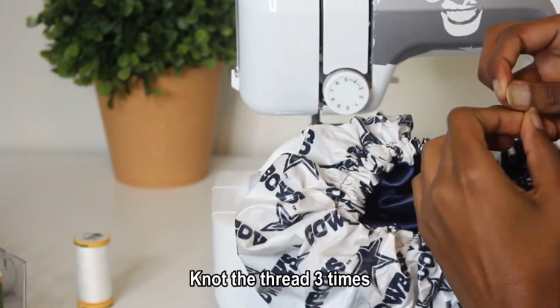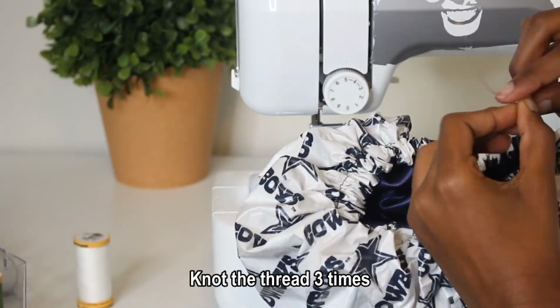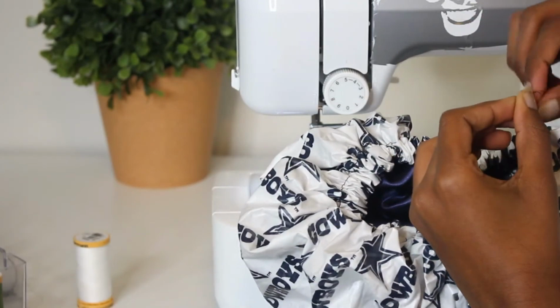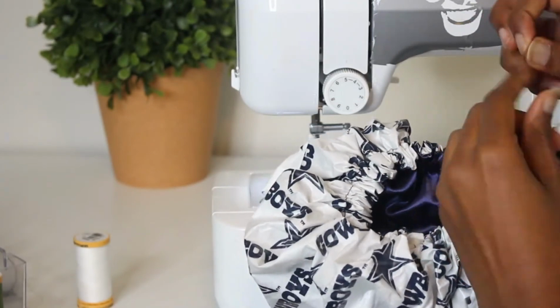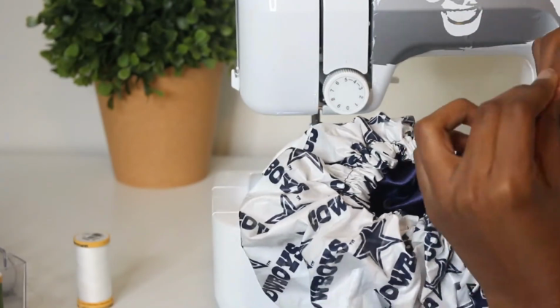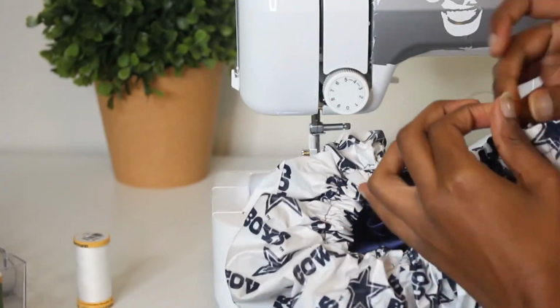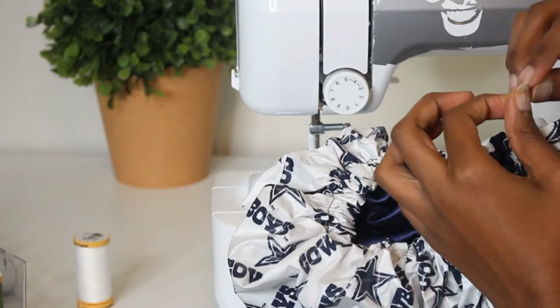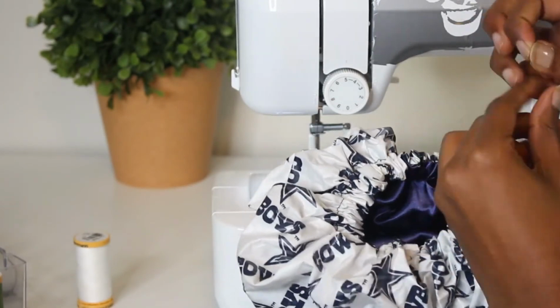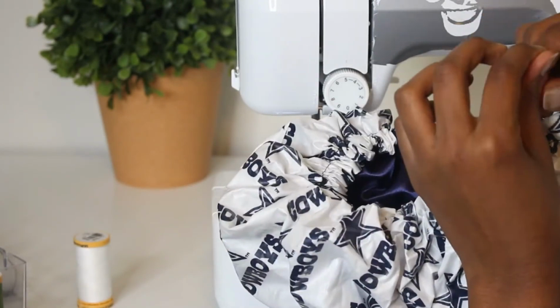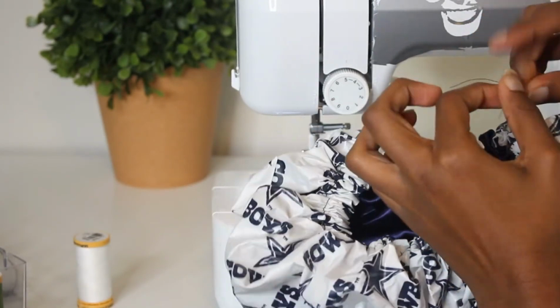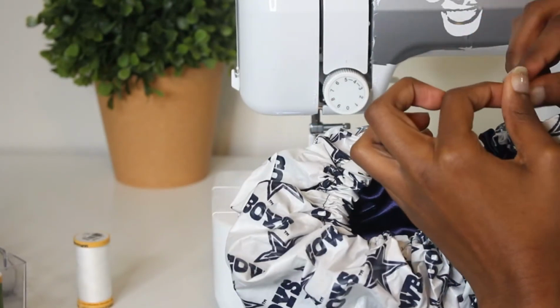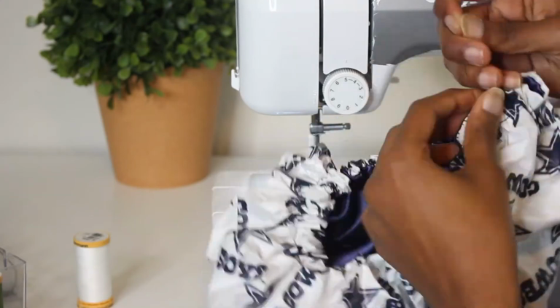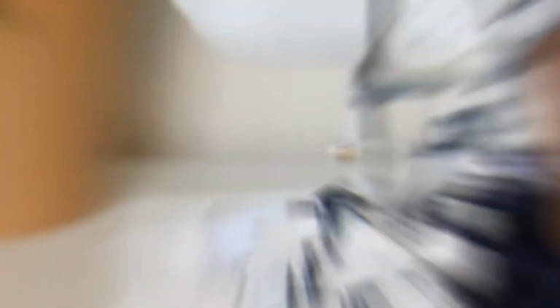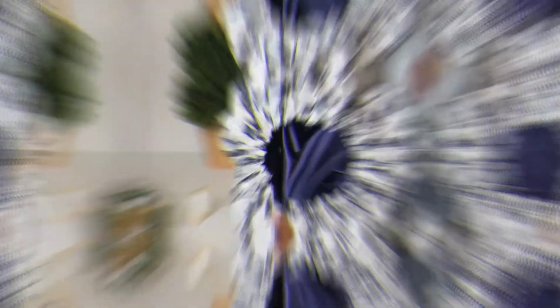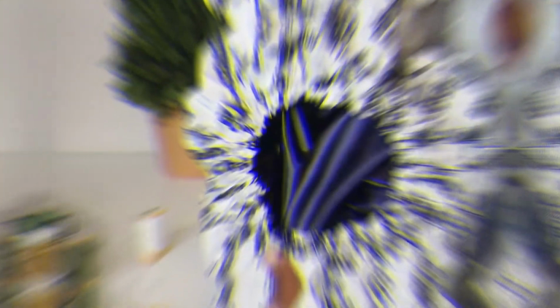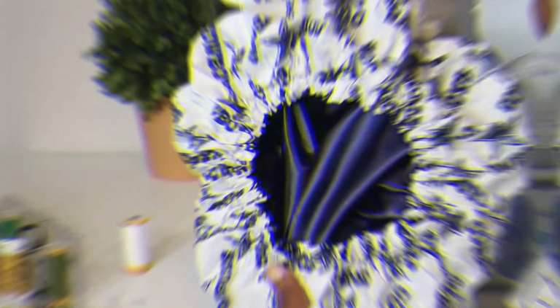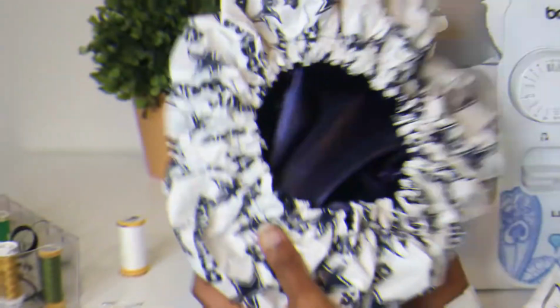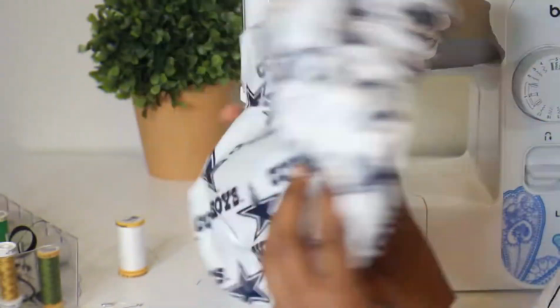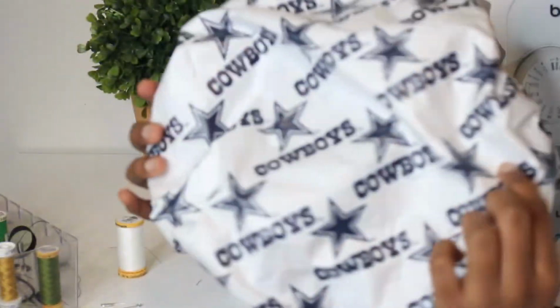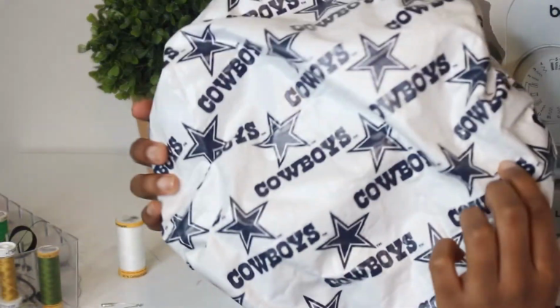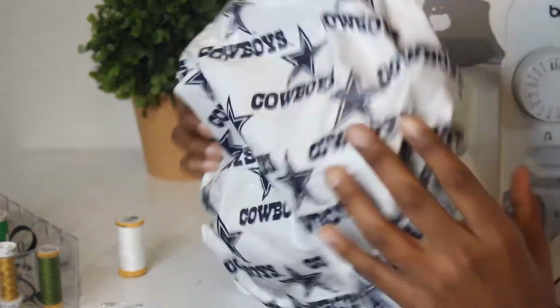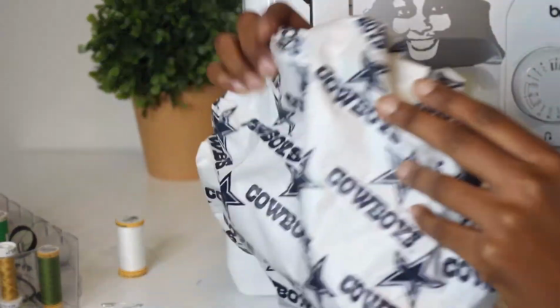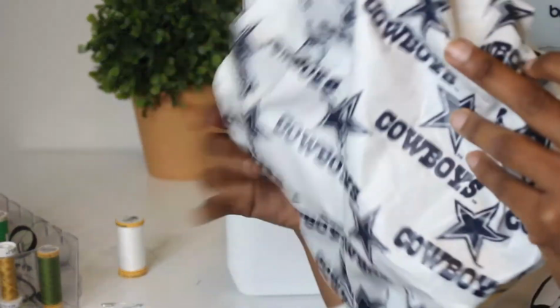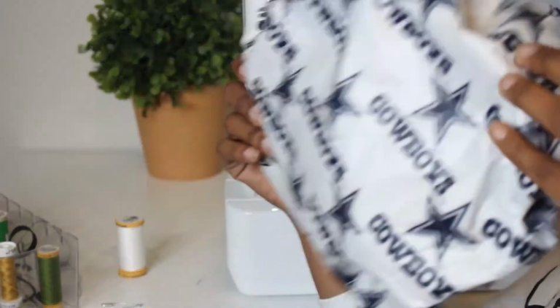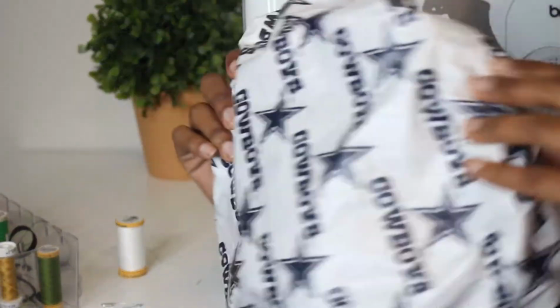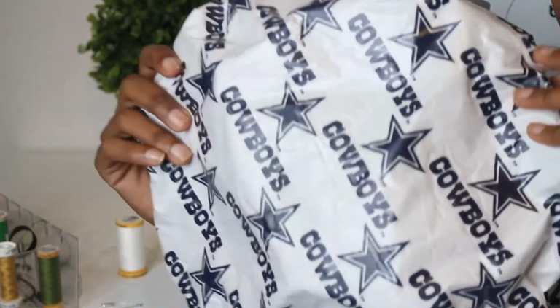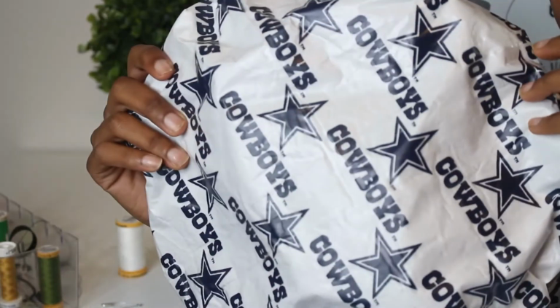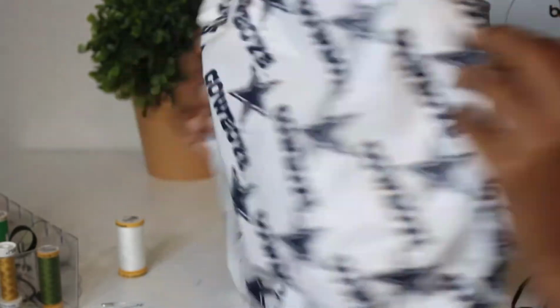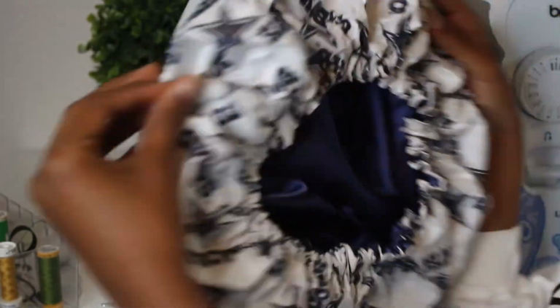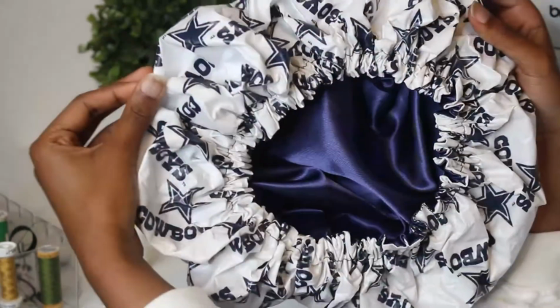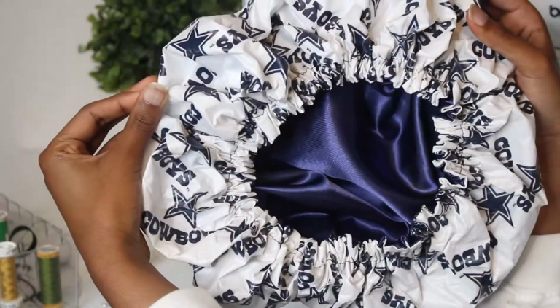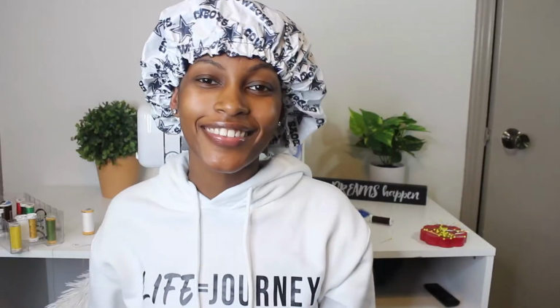To secure your hand stitch, knot the ends two to three times and that will complete your shower cap. Thank you so much for tuning in — I hope everyone found this video helpful. Don't forget to educate, encourage, and empower by sharing this video if you know it can help someone else. Like, comment, subscribe, and I'll see you all in my next video!